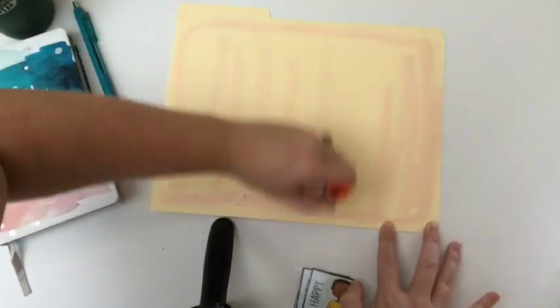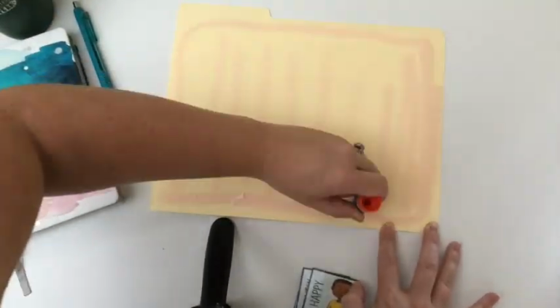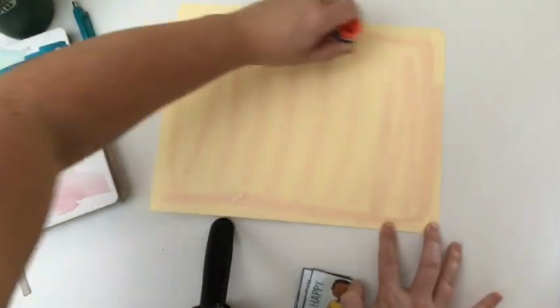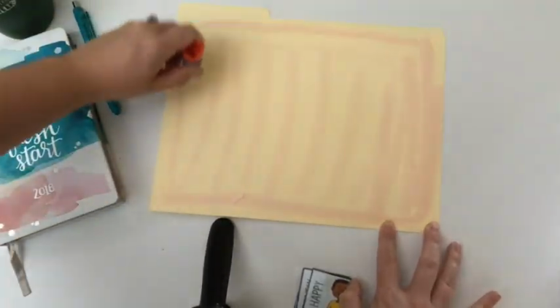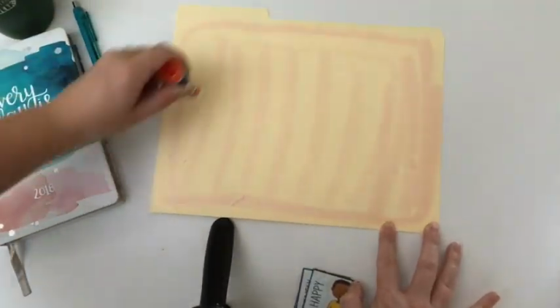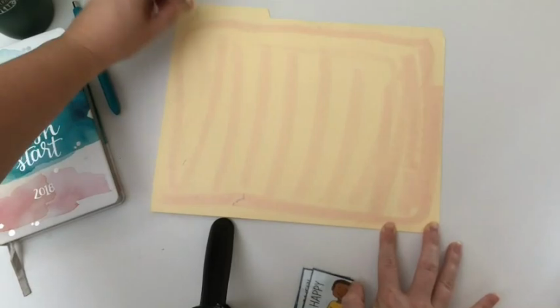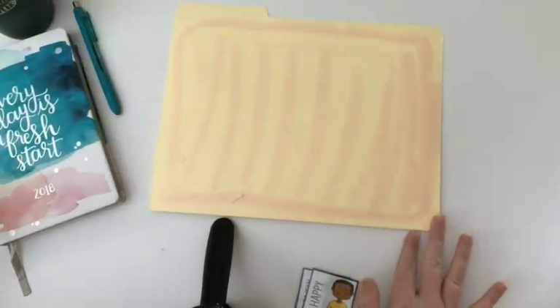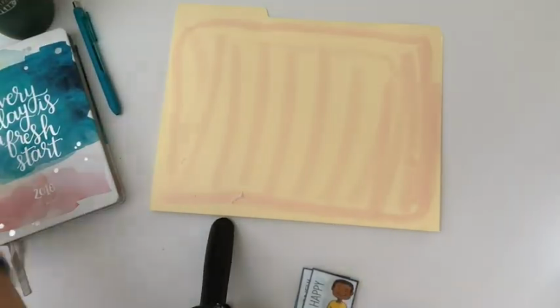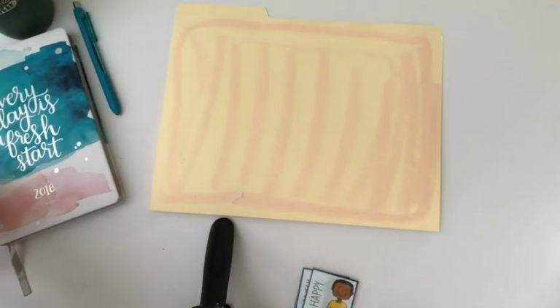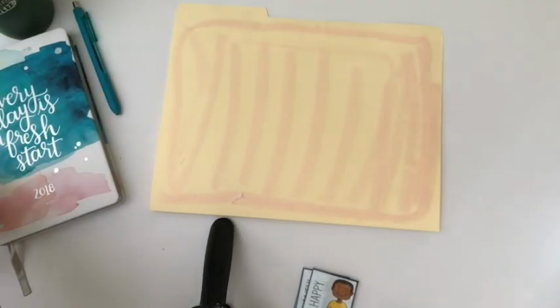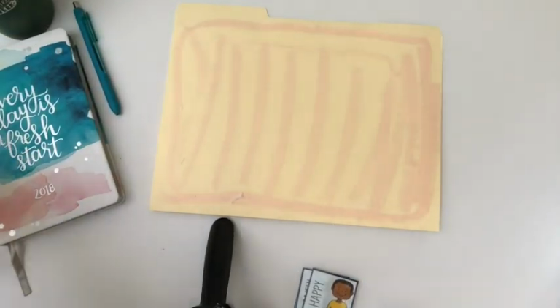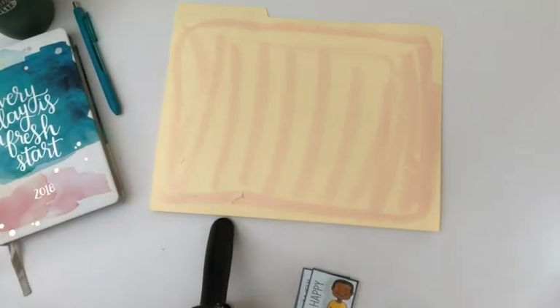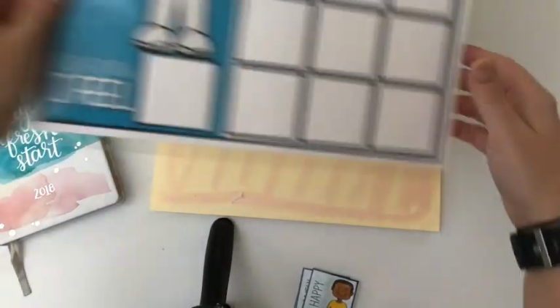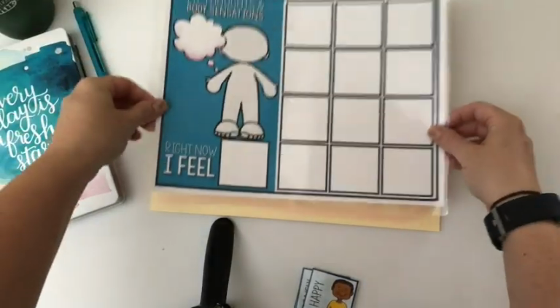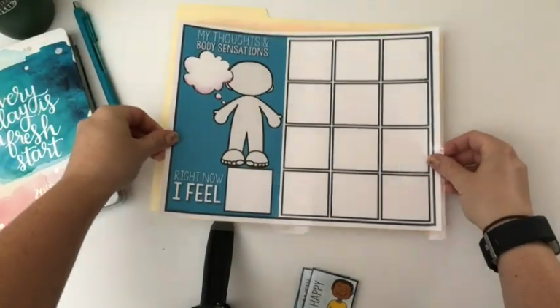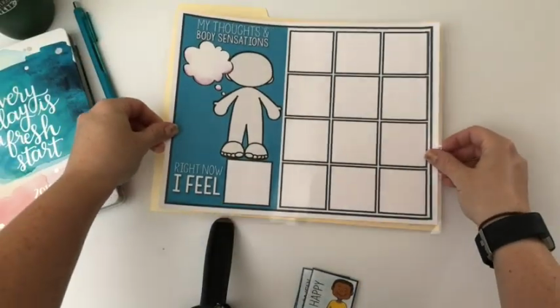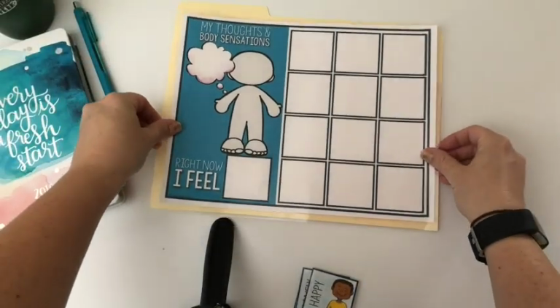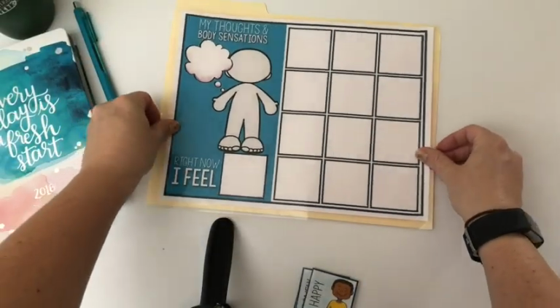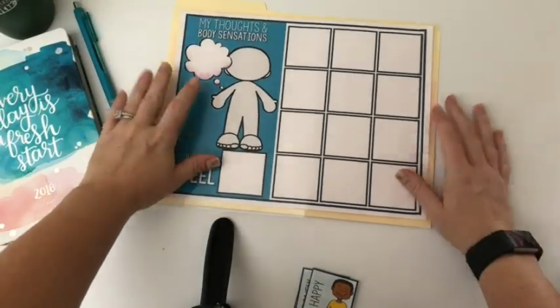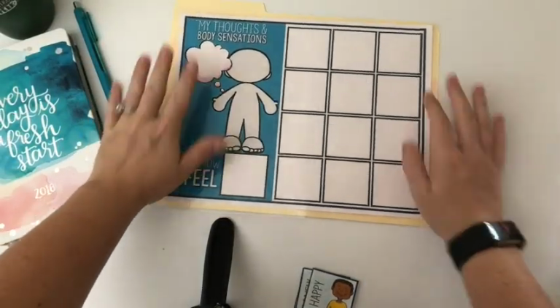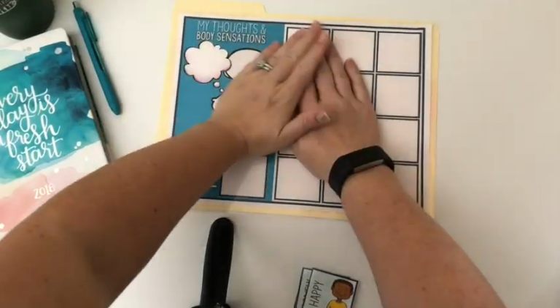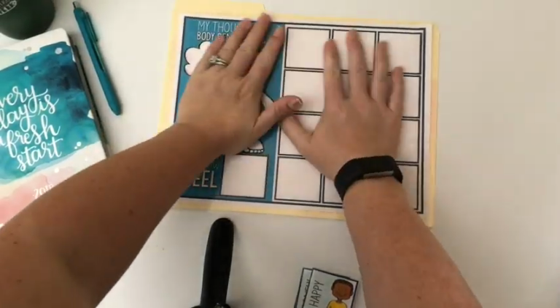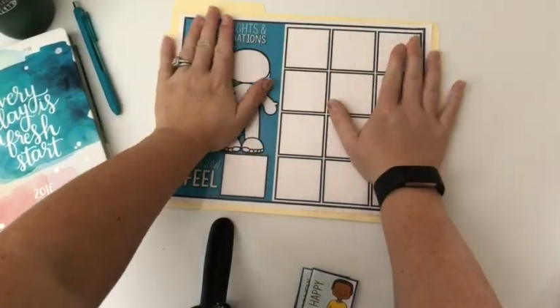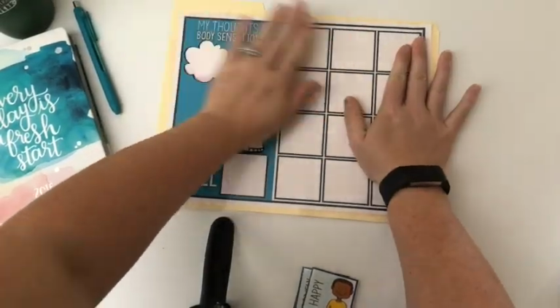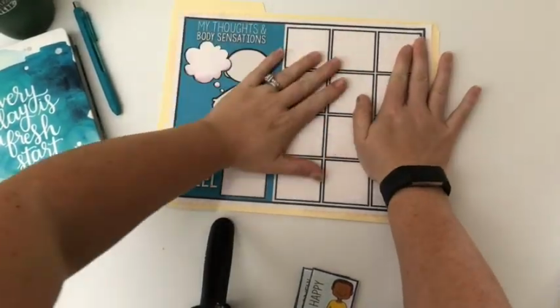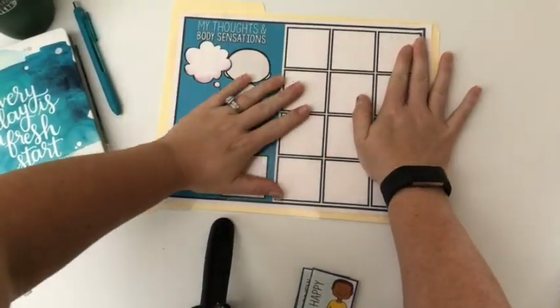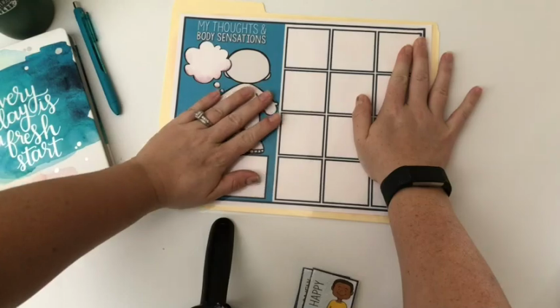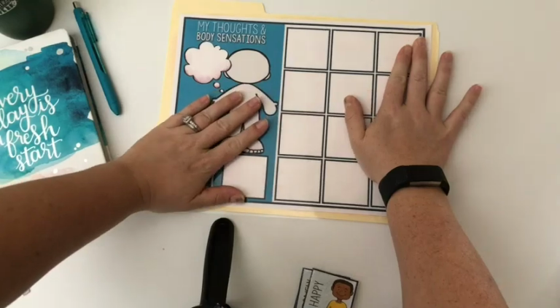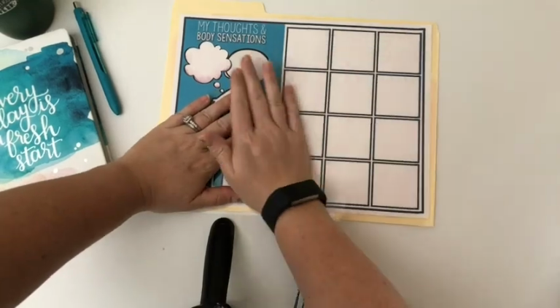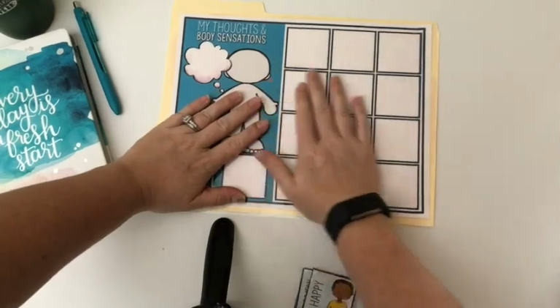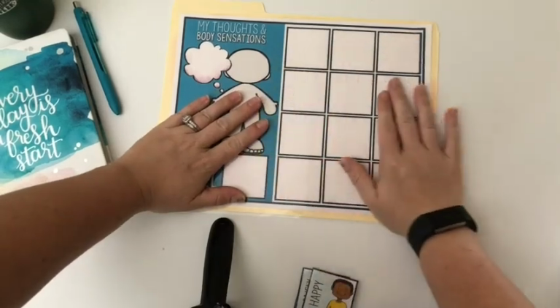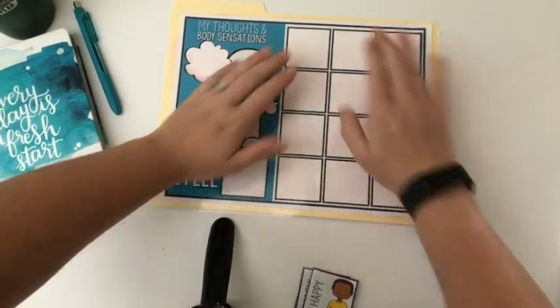So here I have the folder open to the inside and folded in half, and I just glue my feelings check-in board right here on top.